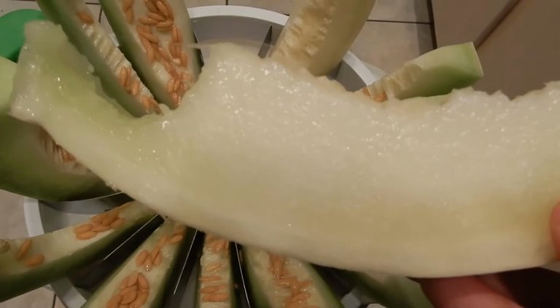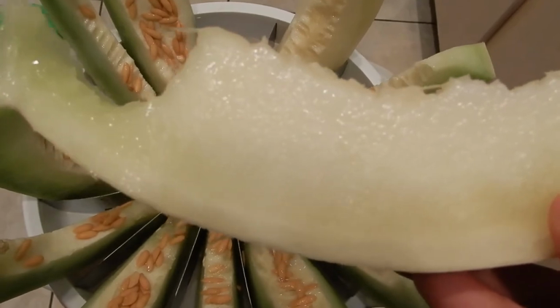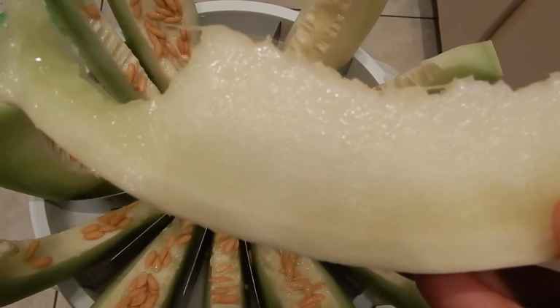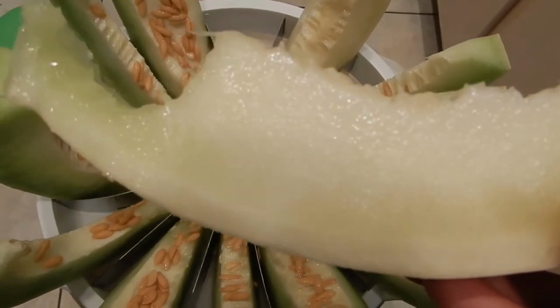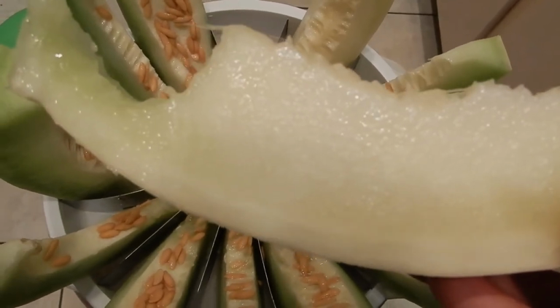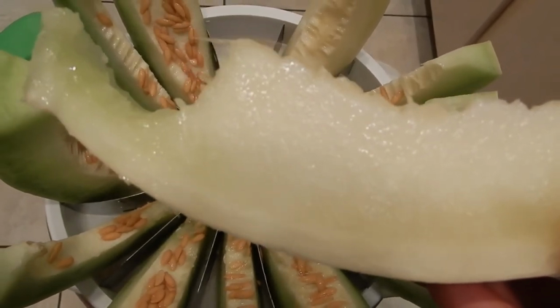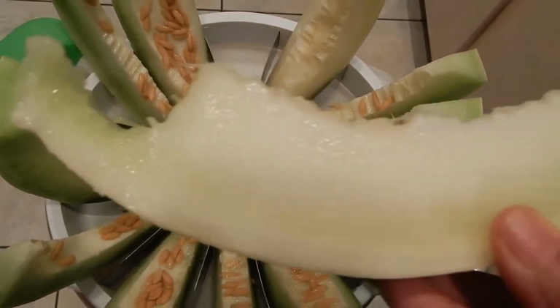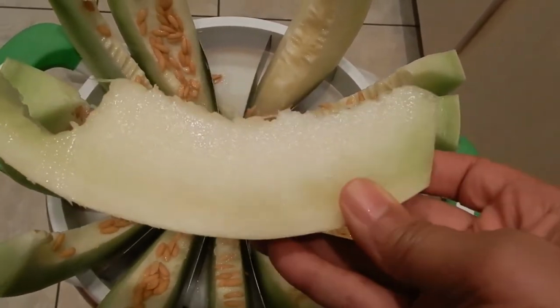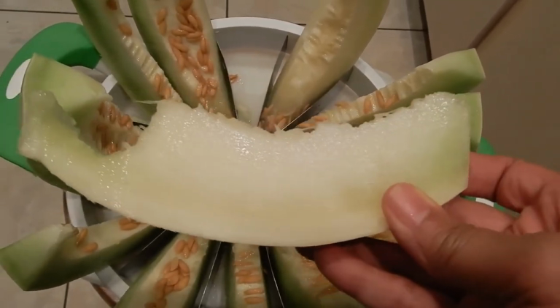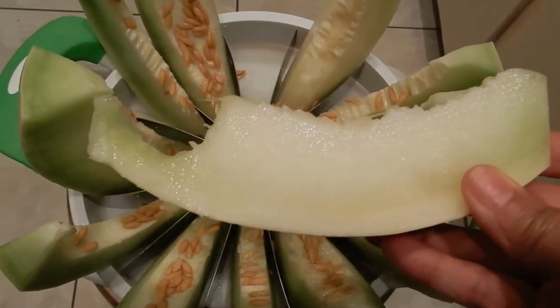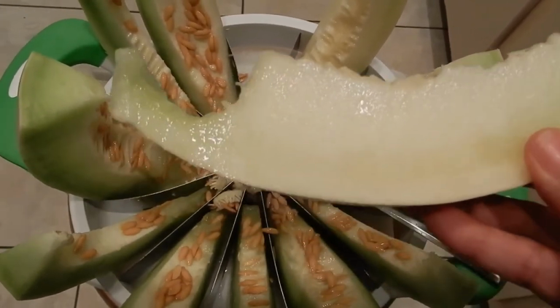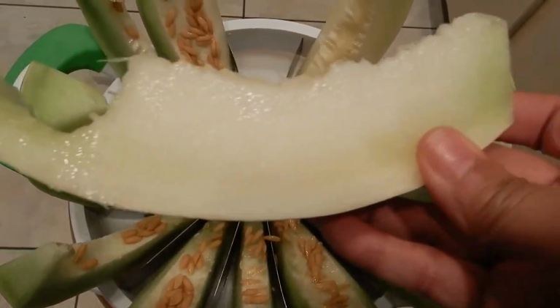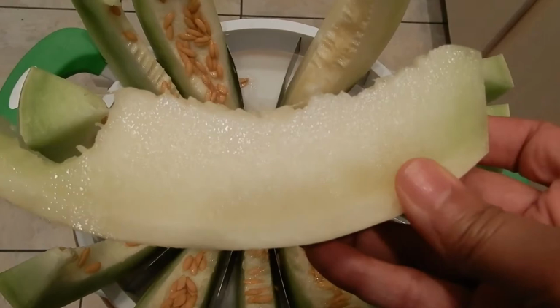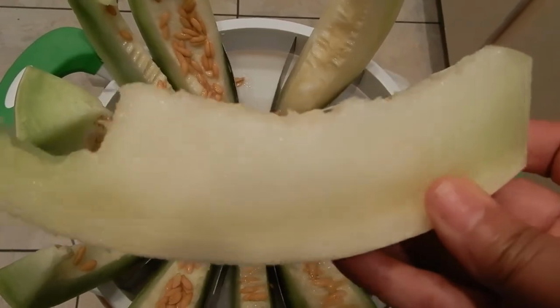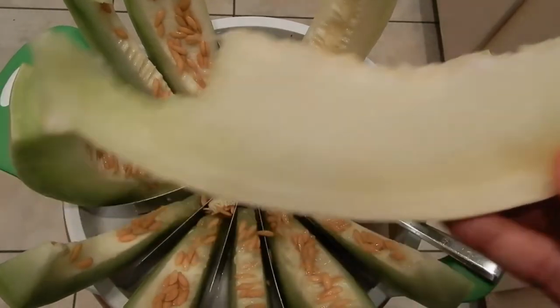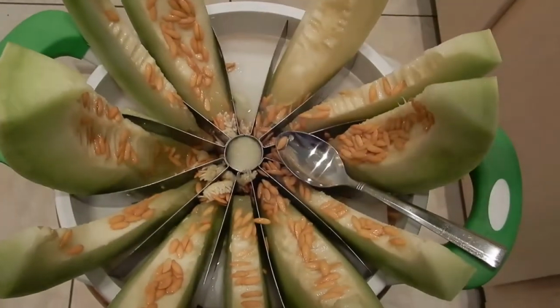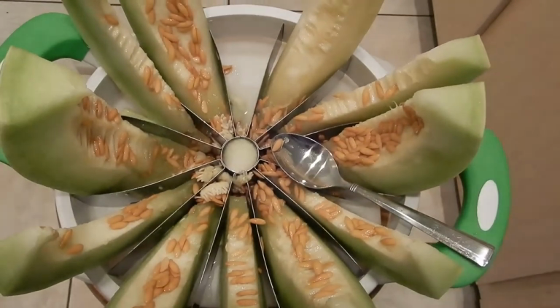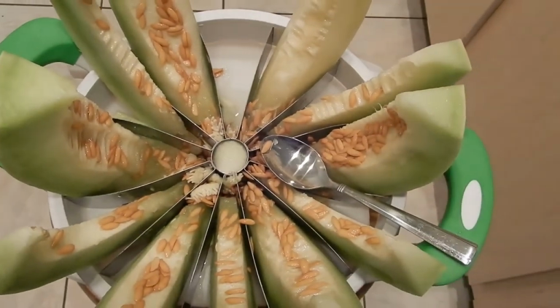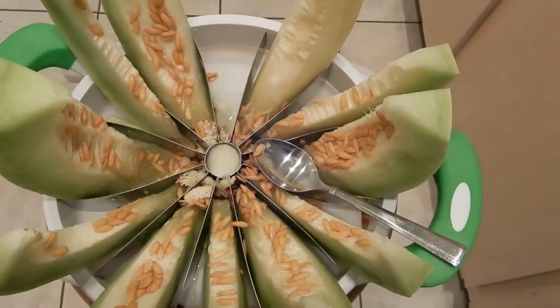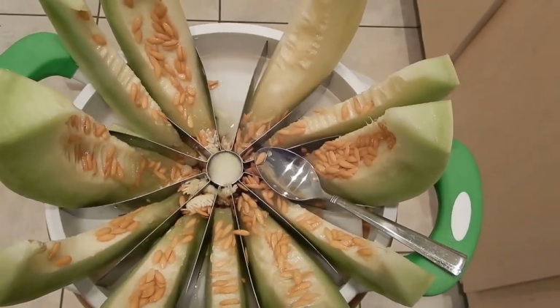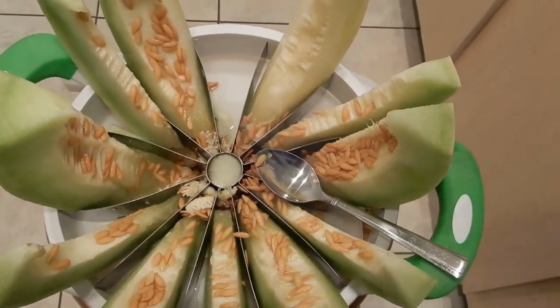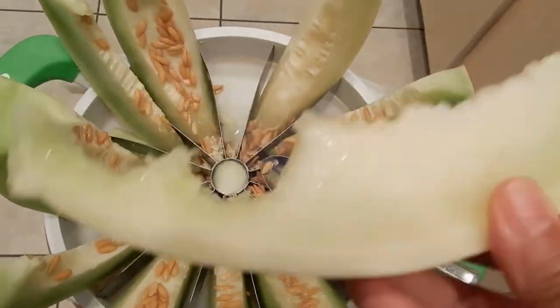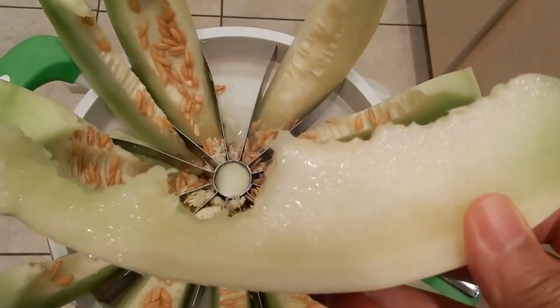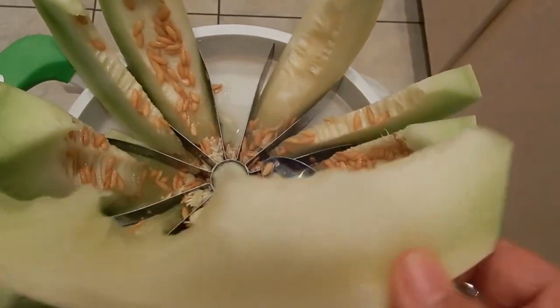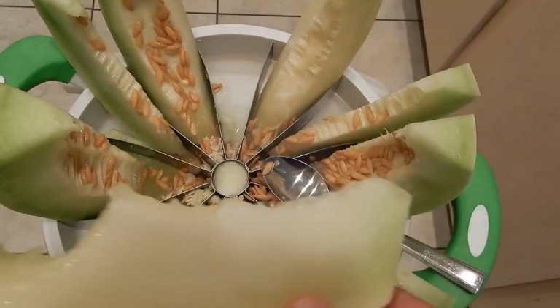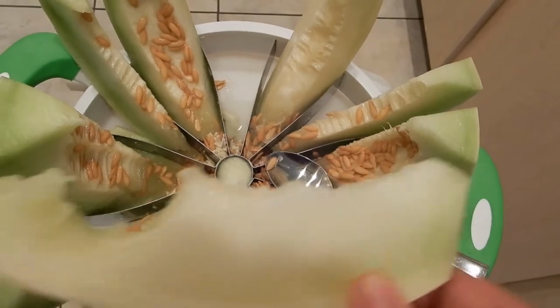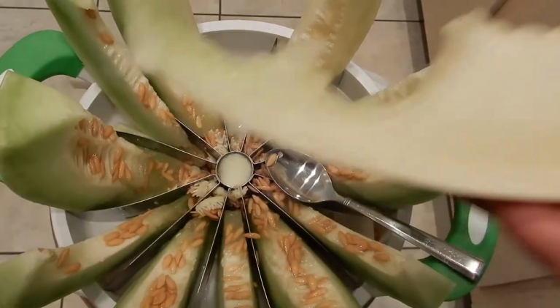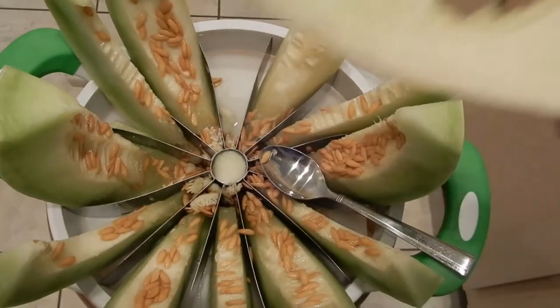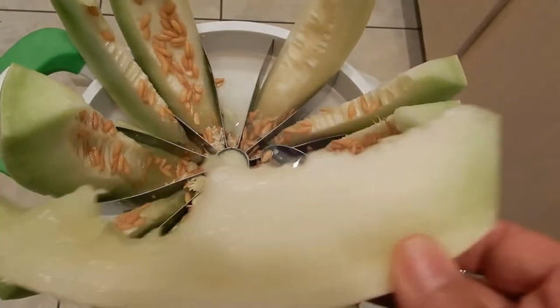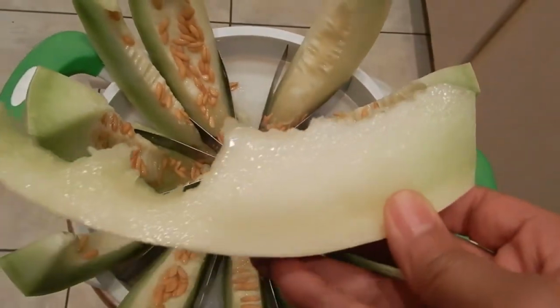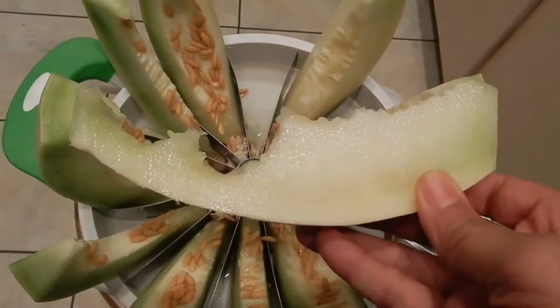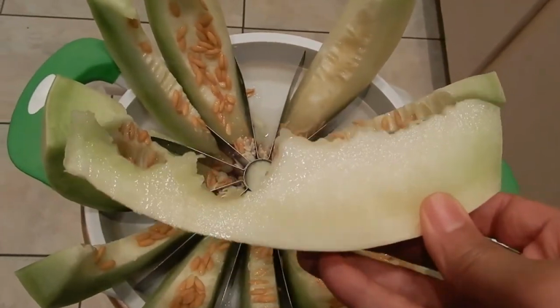Insoluble fiber is the type of dietary fiber that keeps food moving through the digestive tract, preventing constipation and some types of gastrointestinal disease.